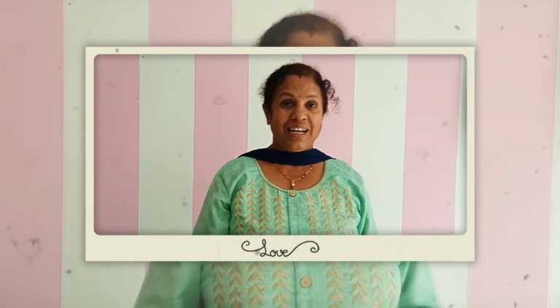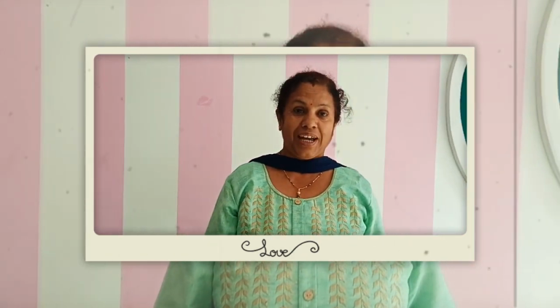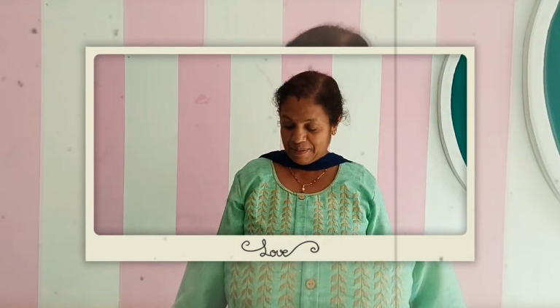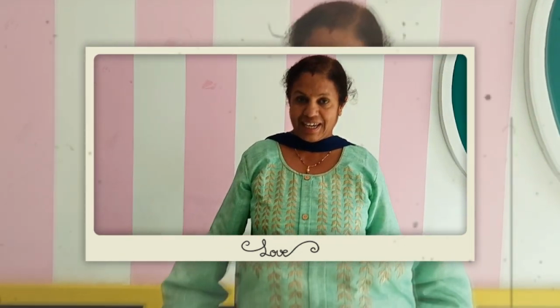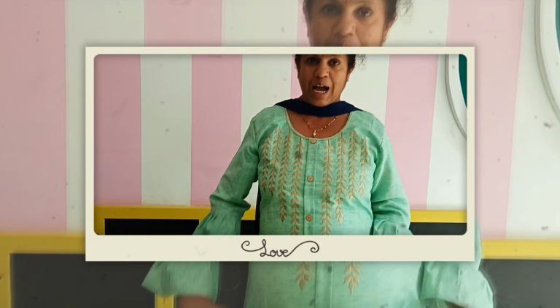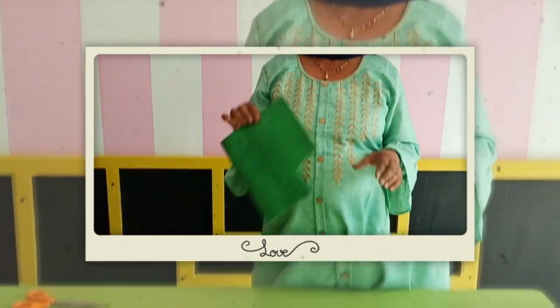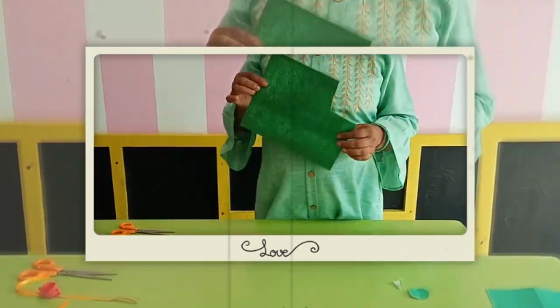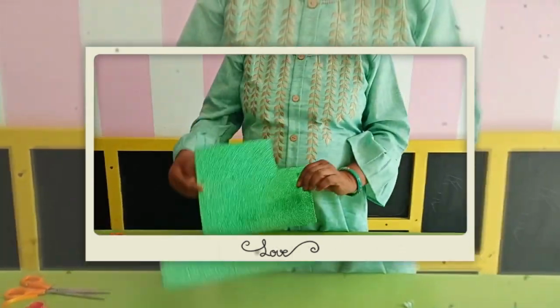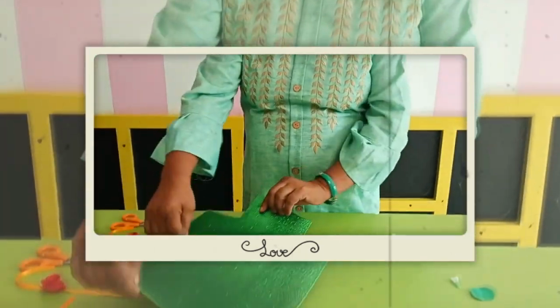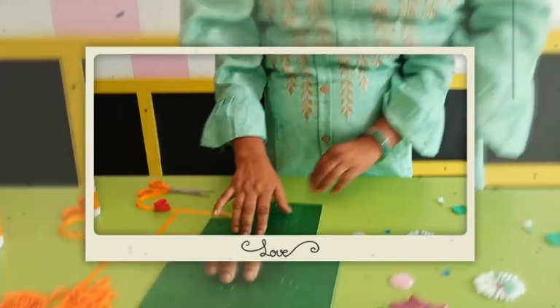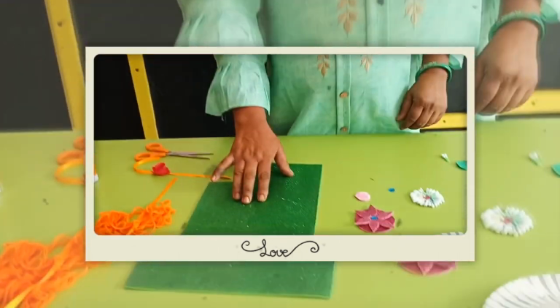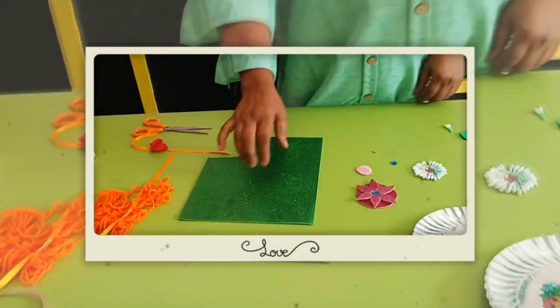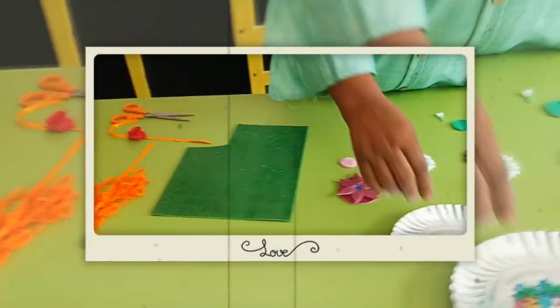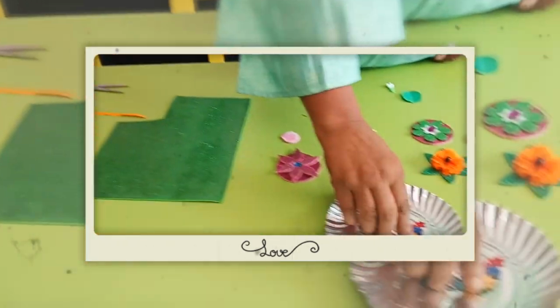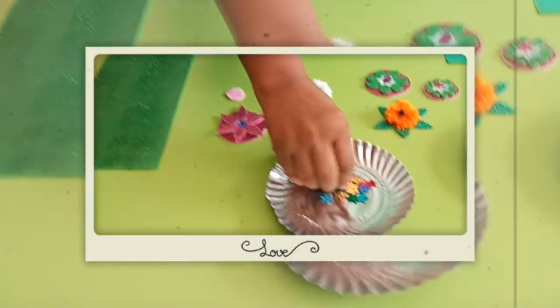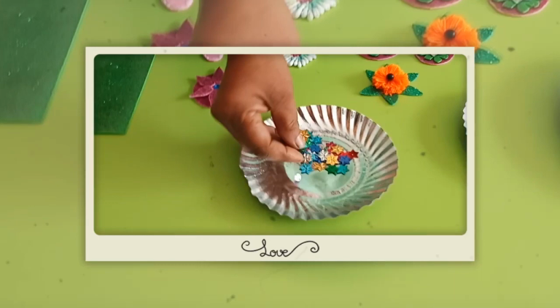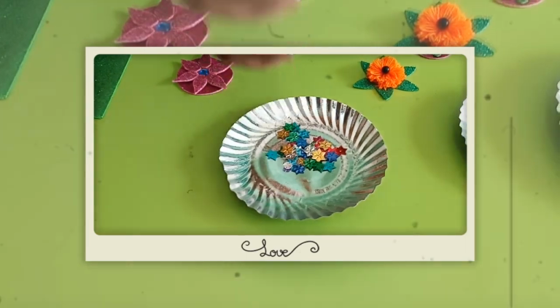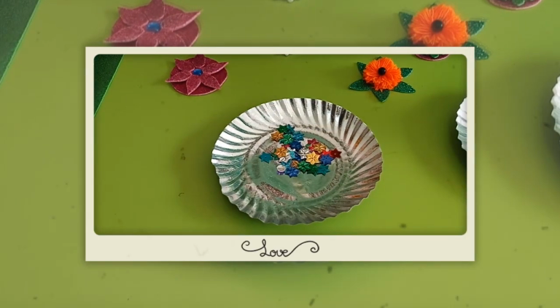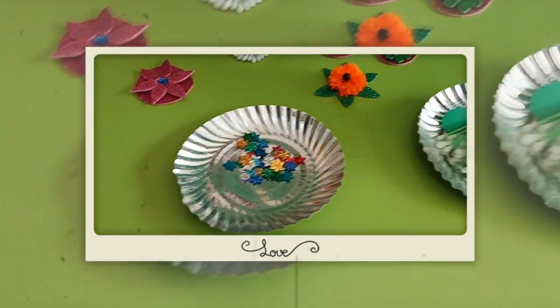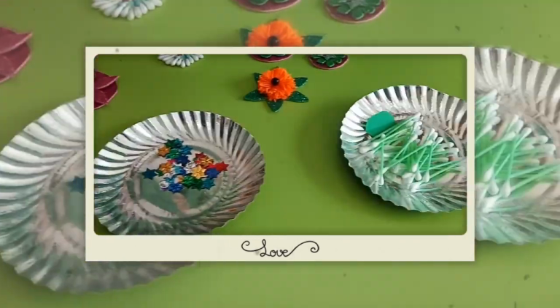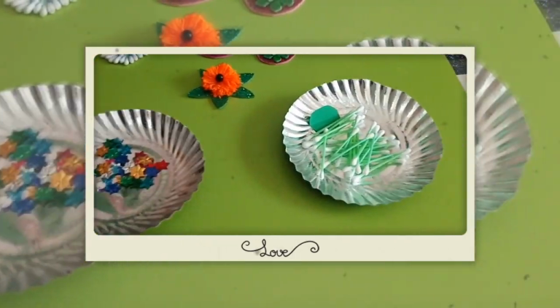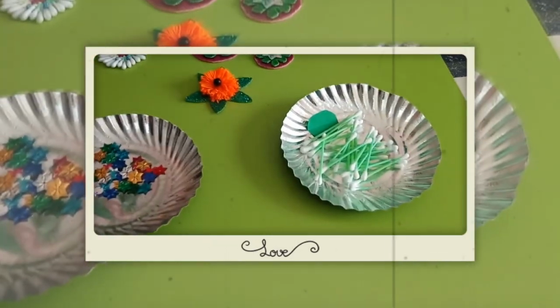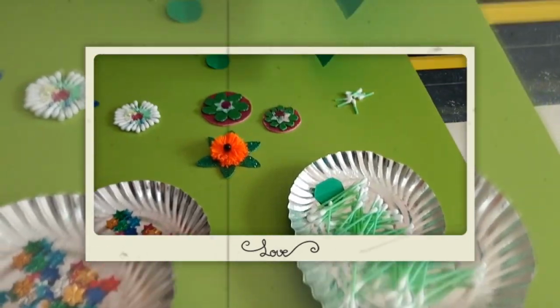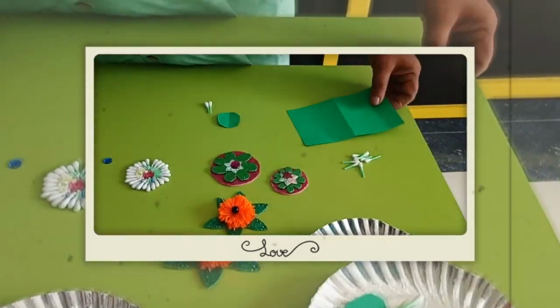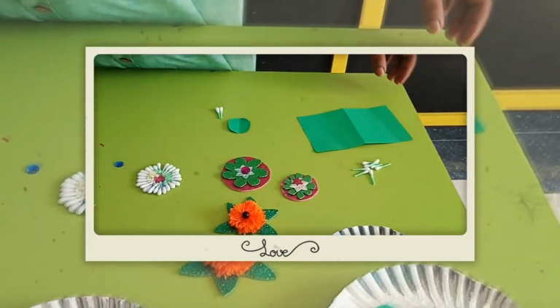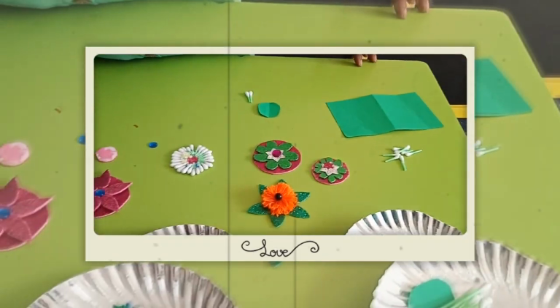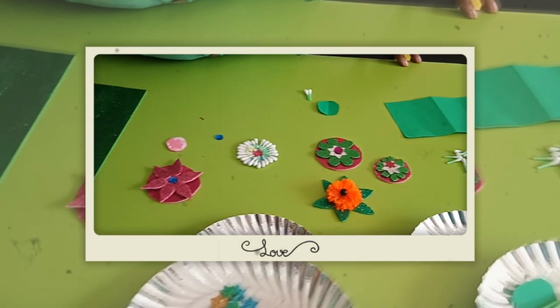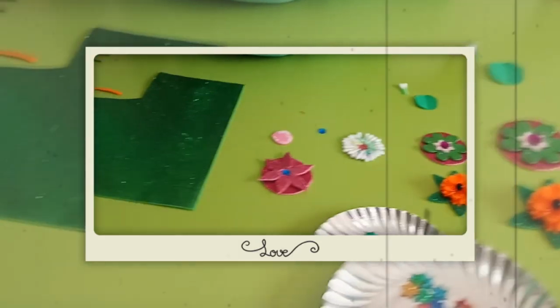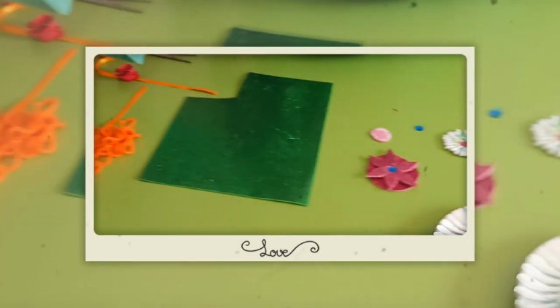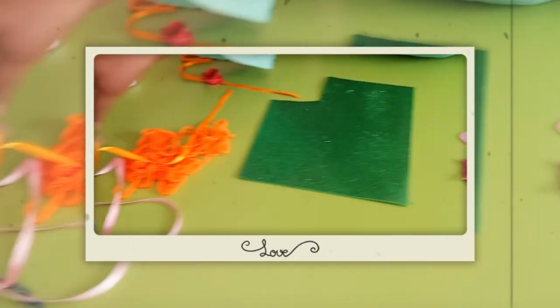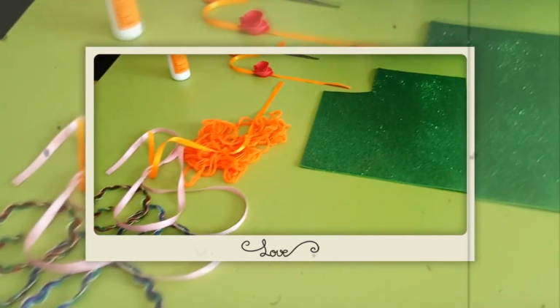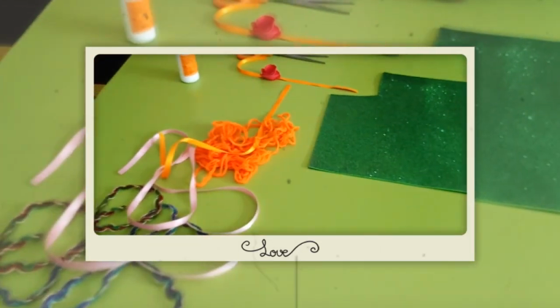What do you want to make? You can use gold paper, decorative material, simple paper, or a ribbon. Tie it up — you have many options!